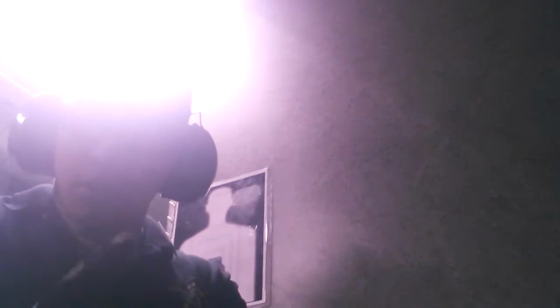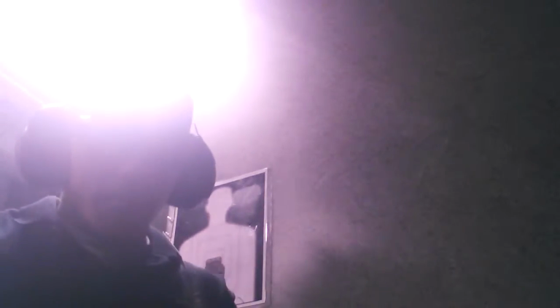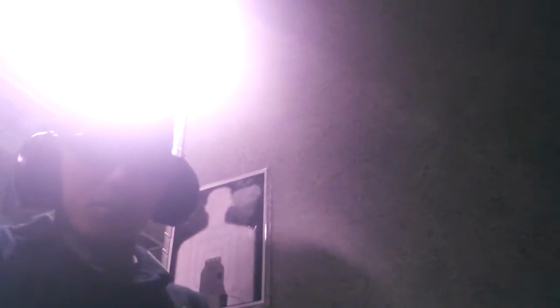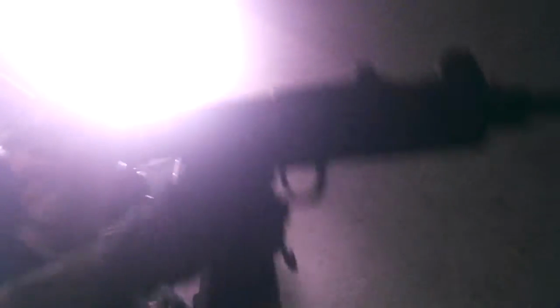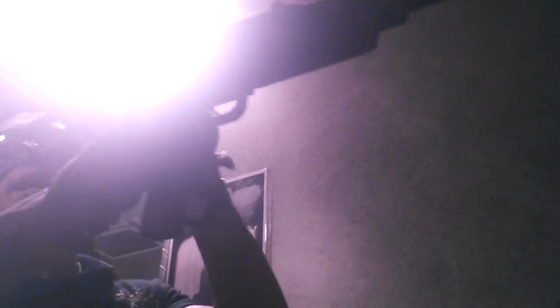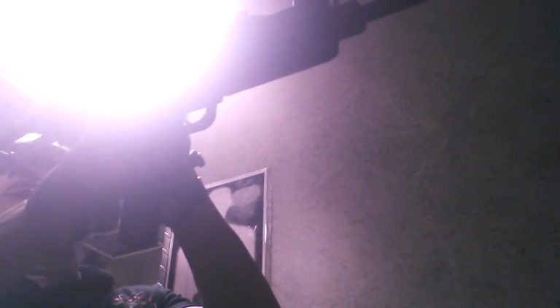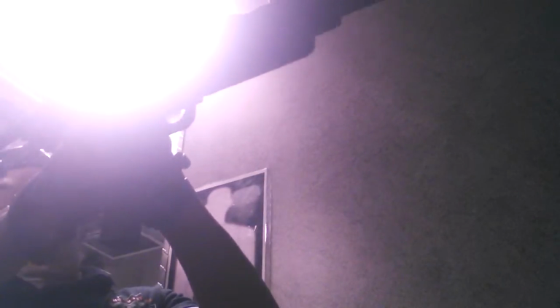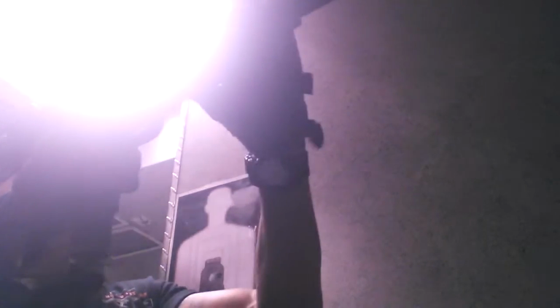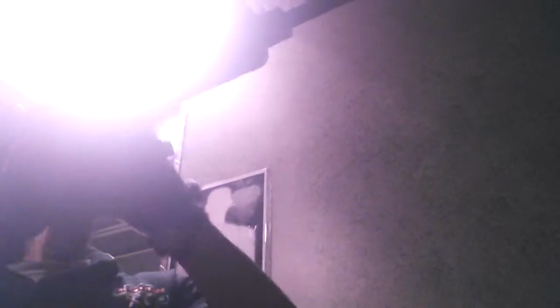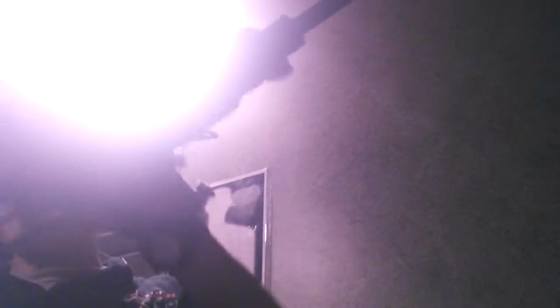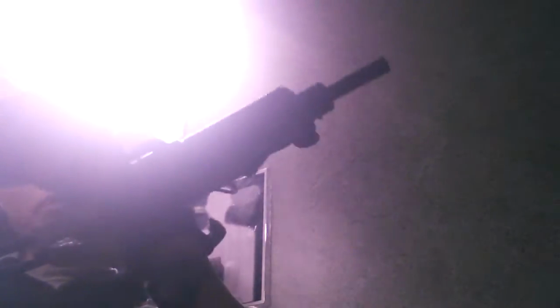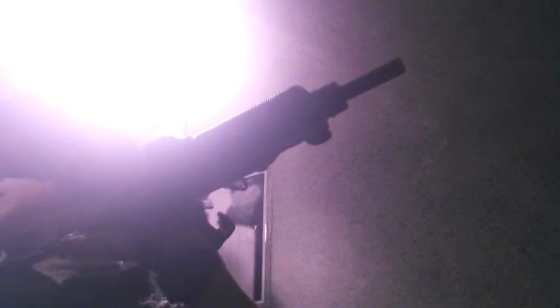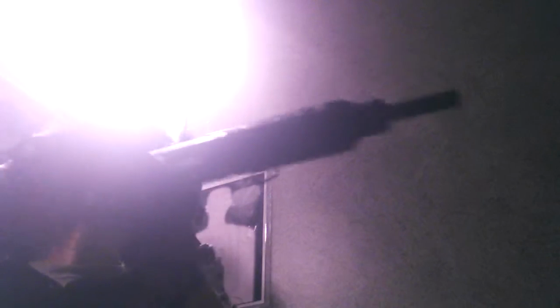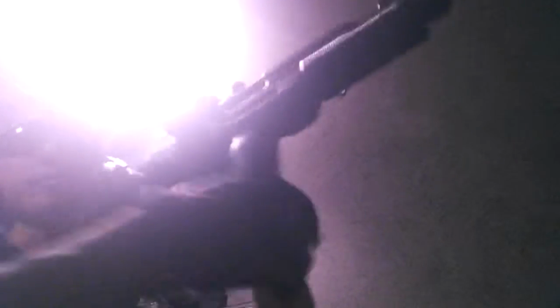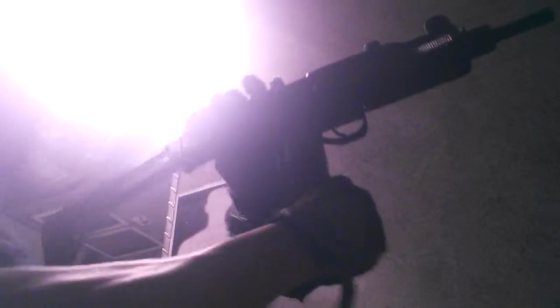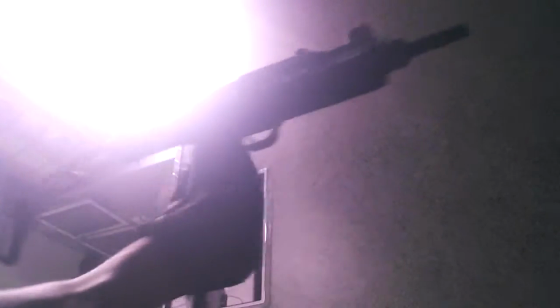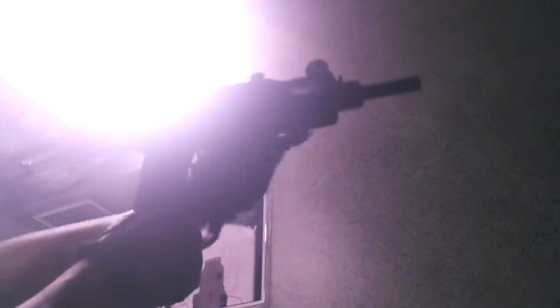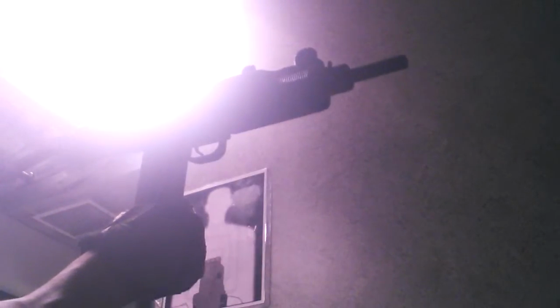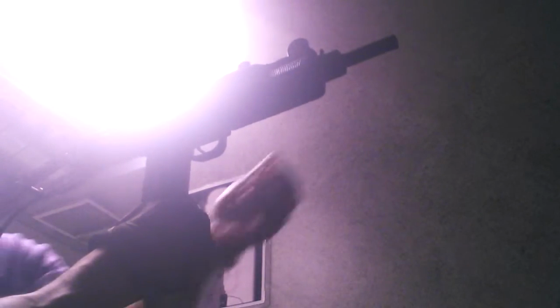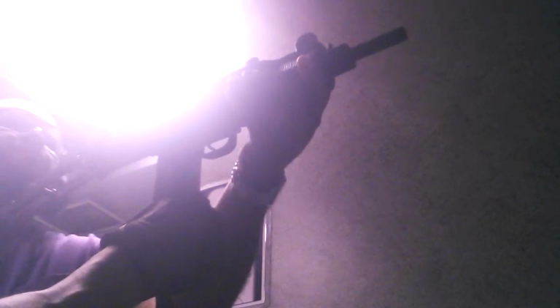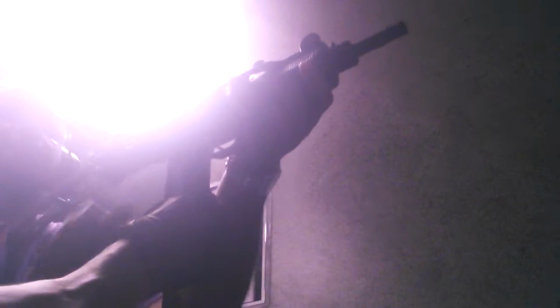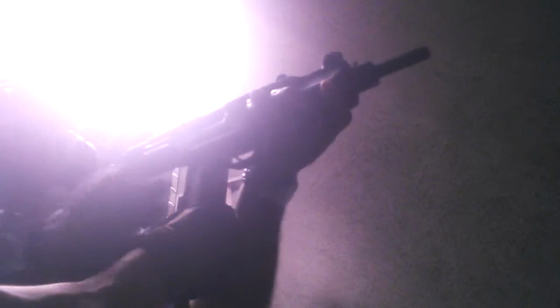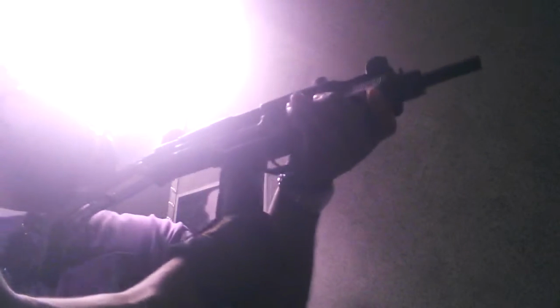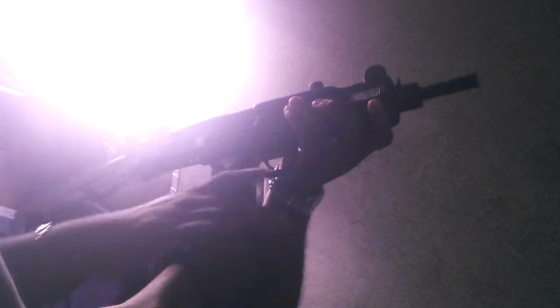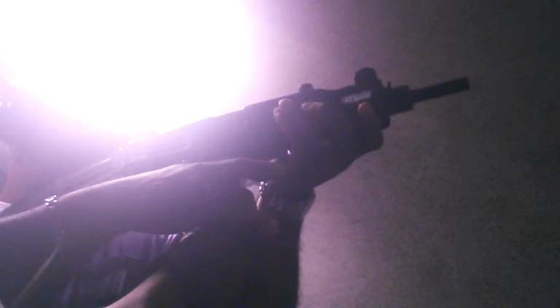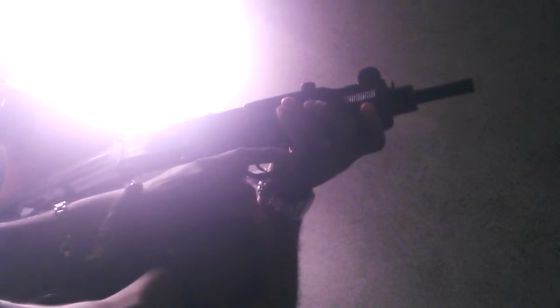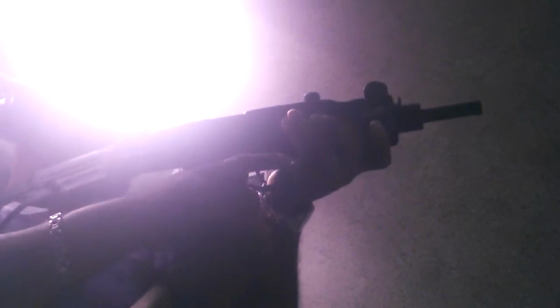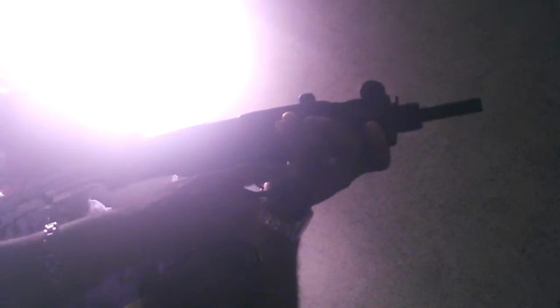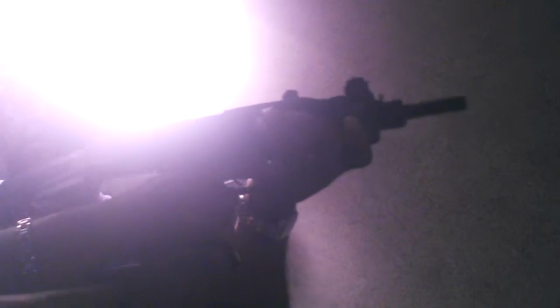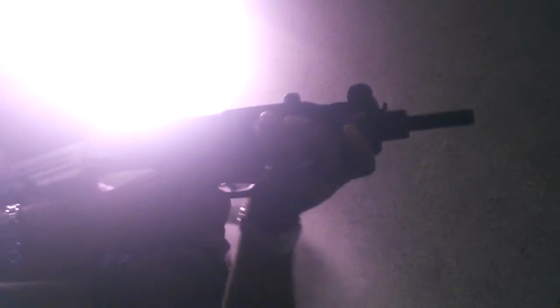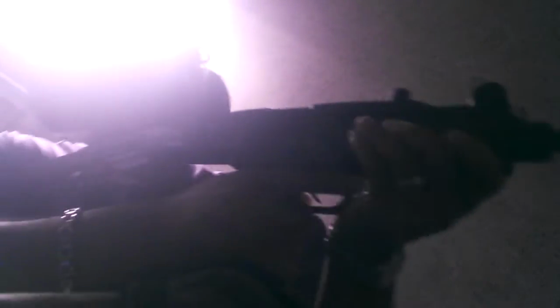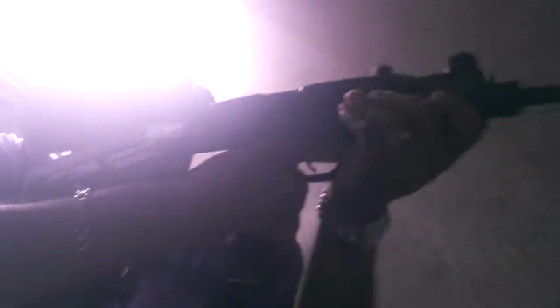All right, use your peep sight, jump down over here, and compress your grip safety. Left hand up here, hold that down, tuck it to your chest, and lean in.